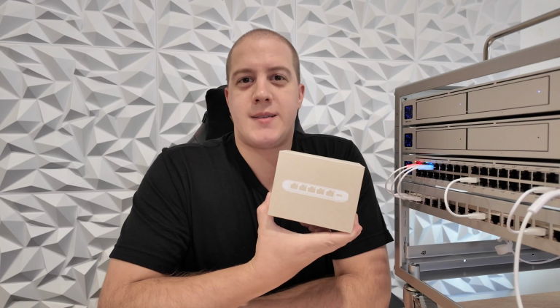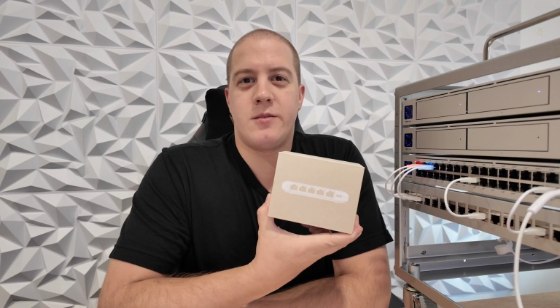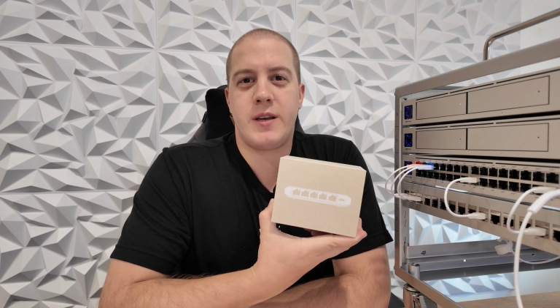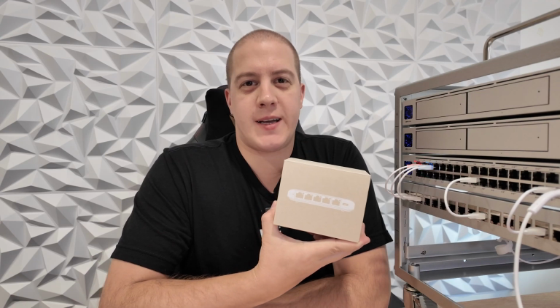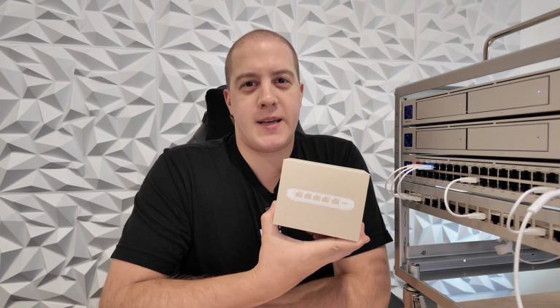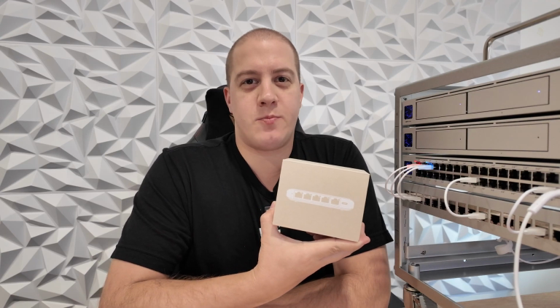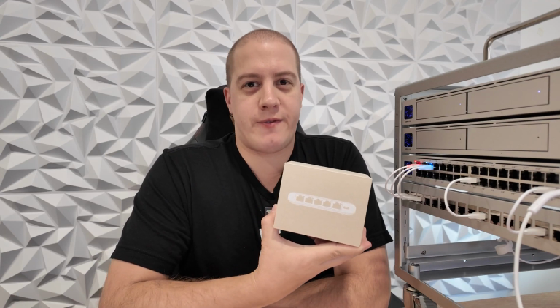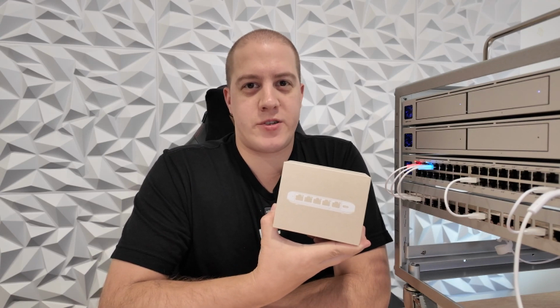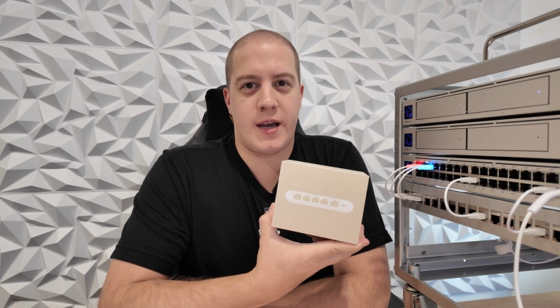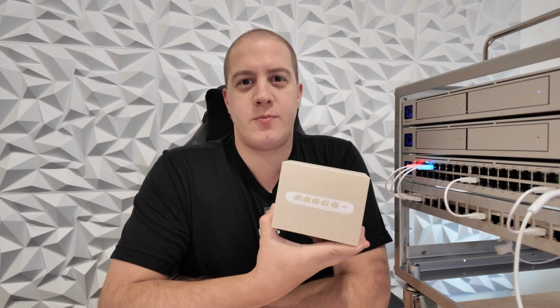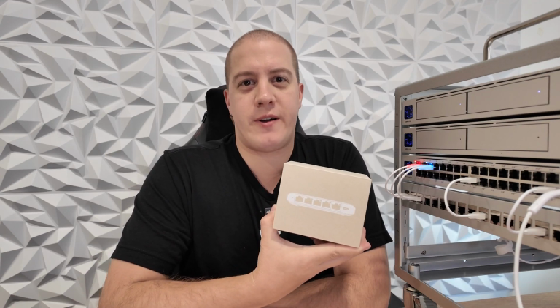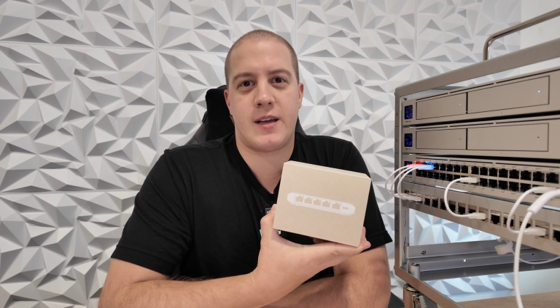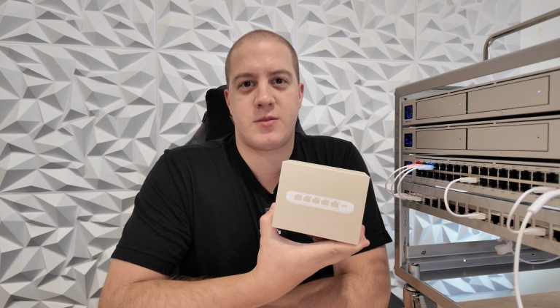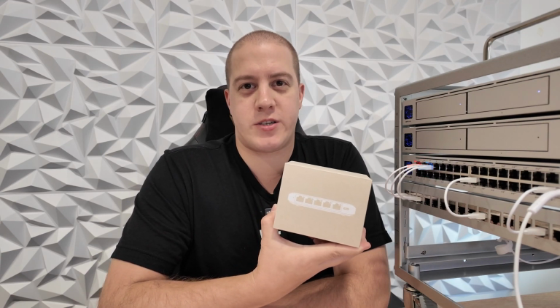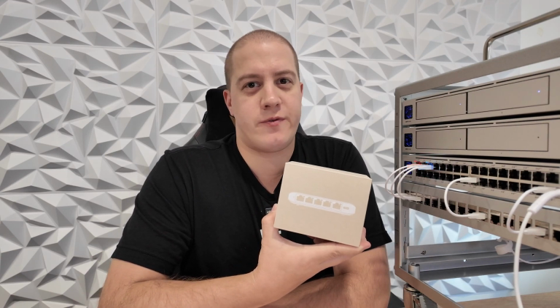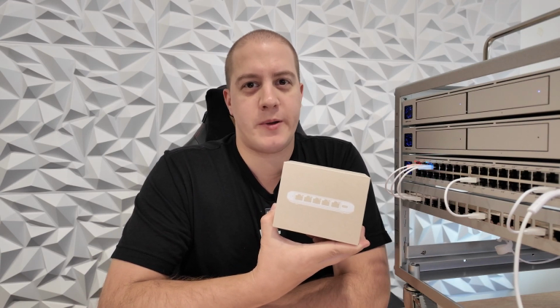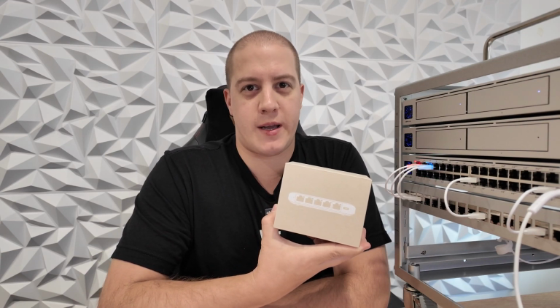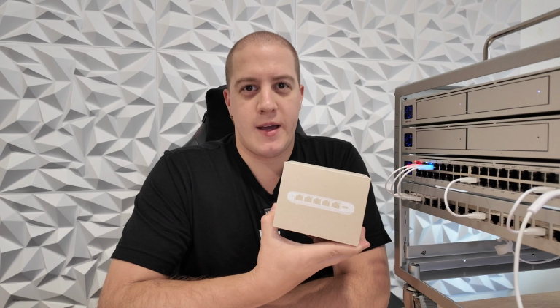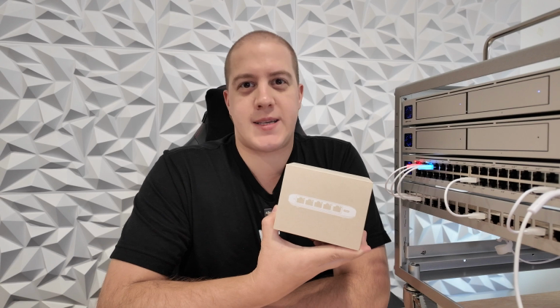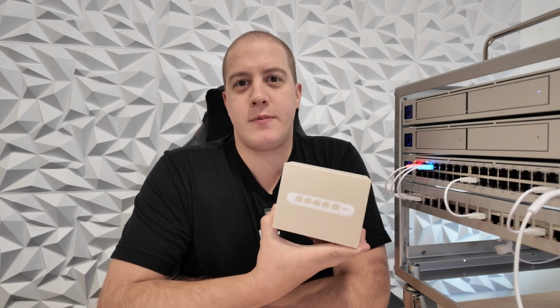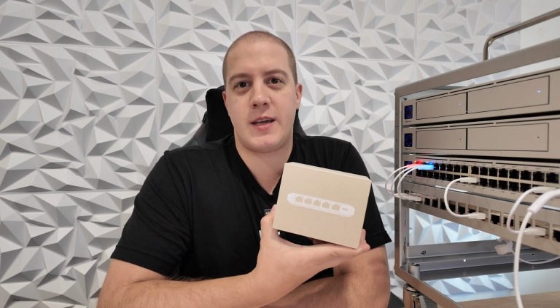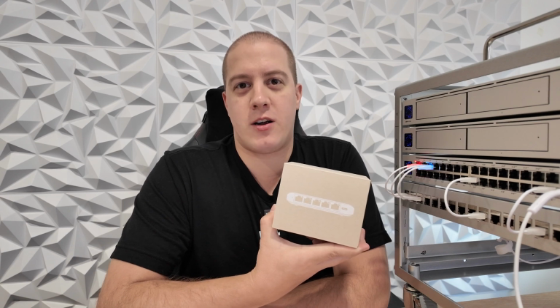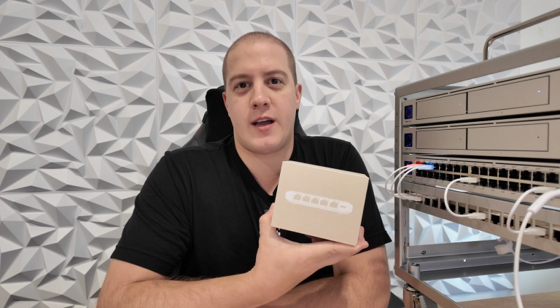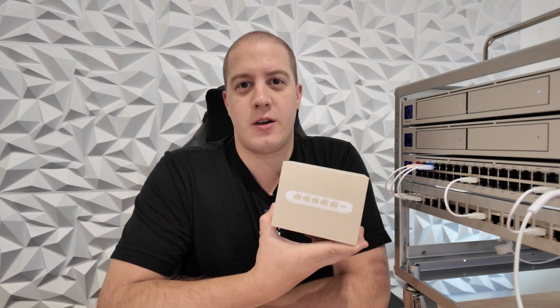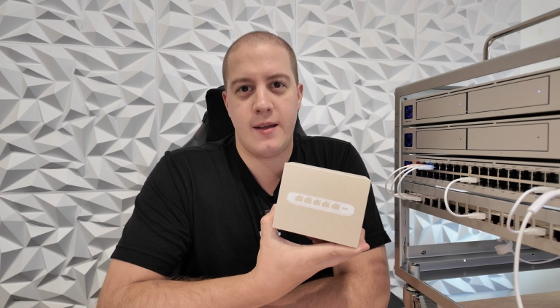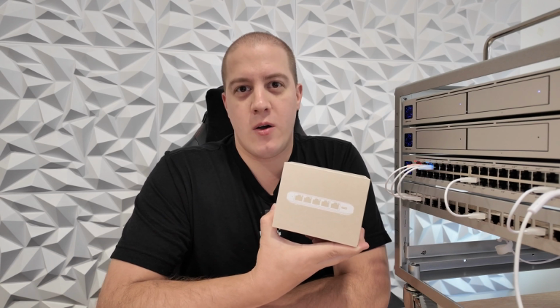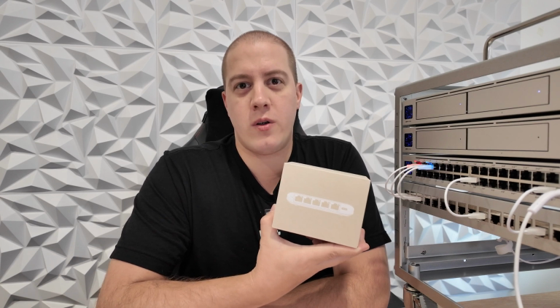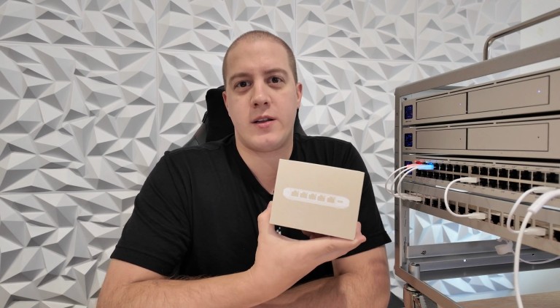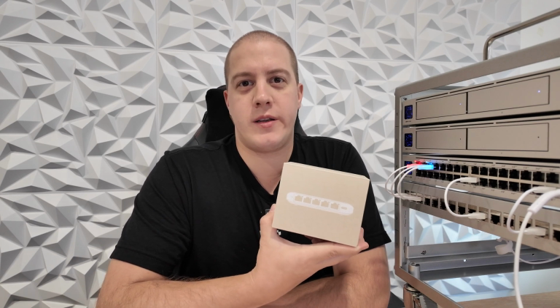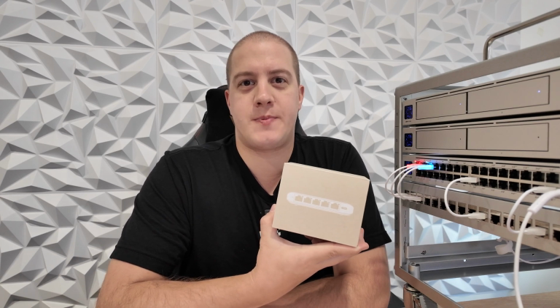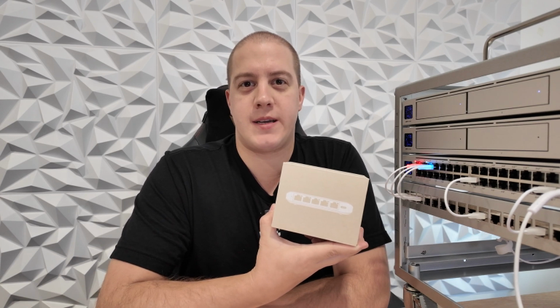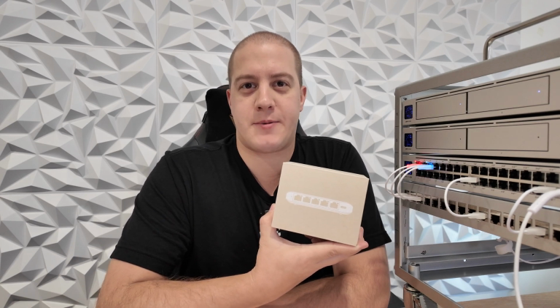This is the Ubiquiti Flex Mini 2.5G, a 2.5 gigabit switch new from Ubiquiti that is capable of being powered via PoE or the included USB-C adapter.